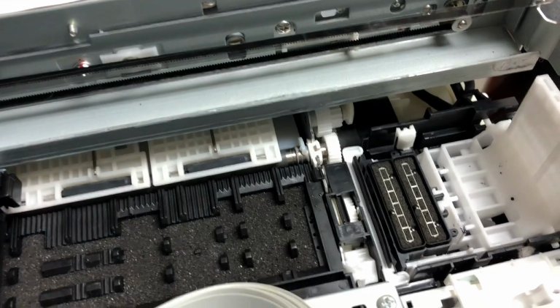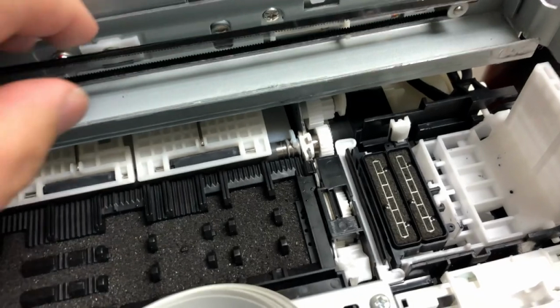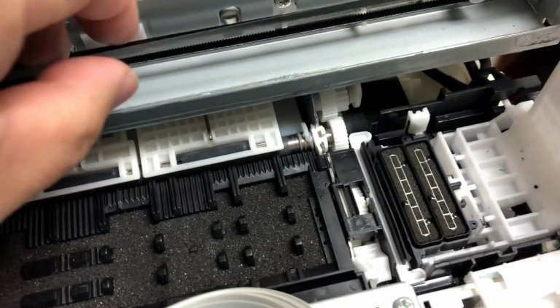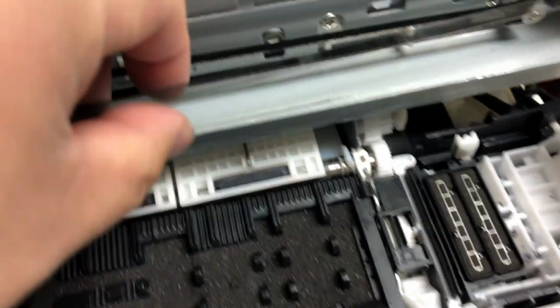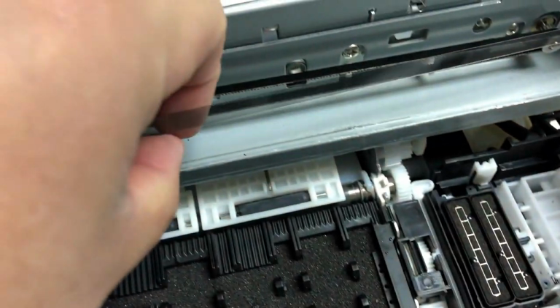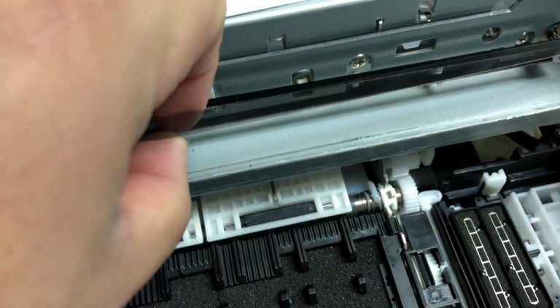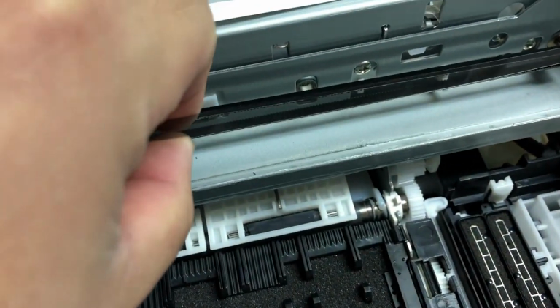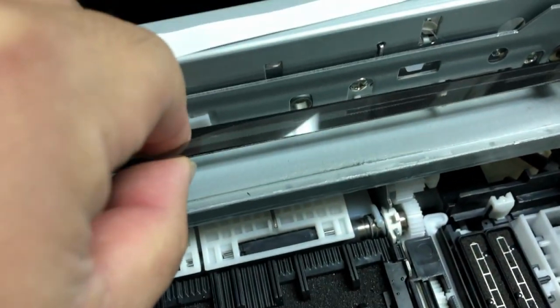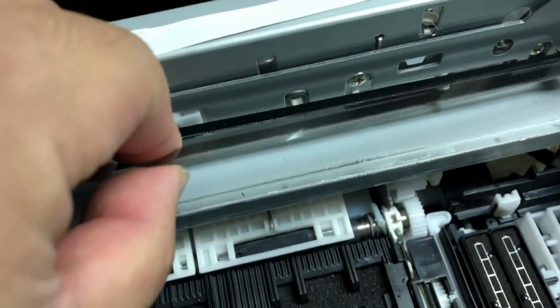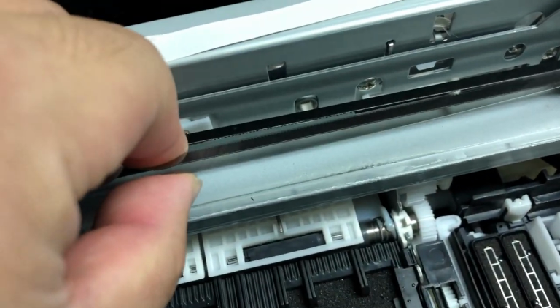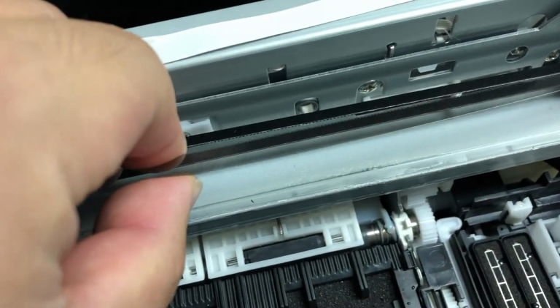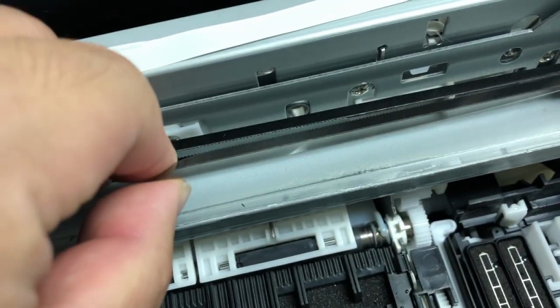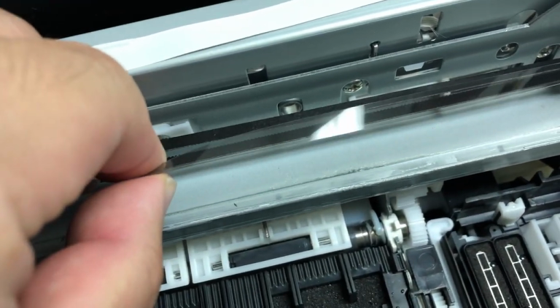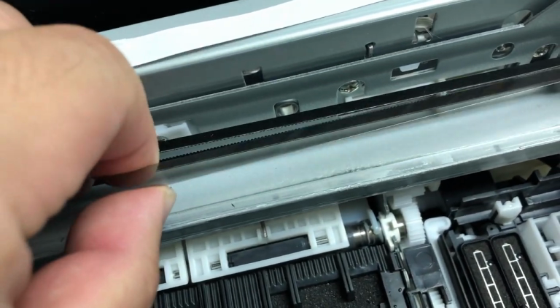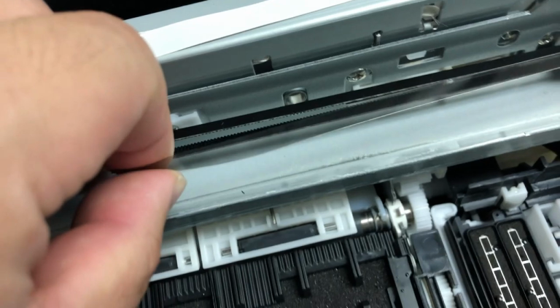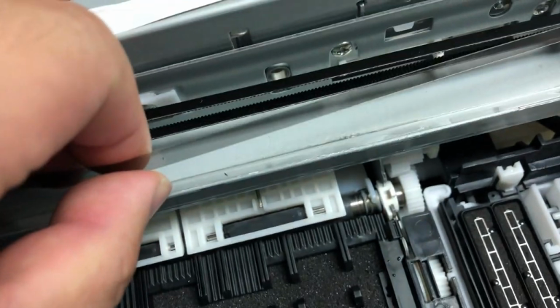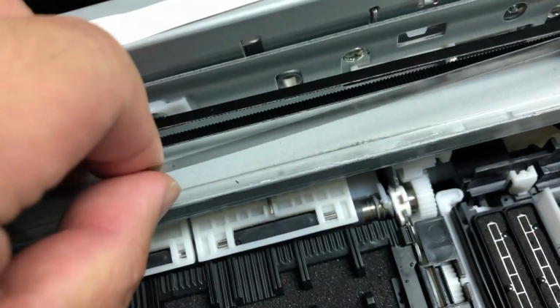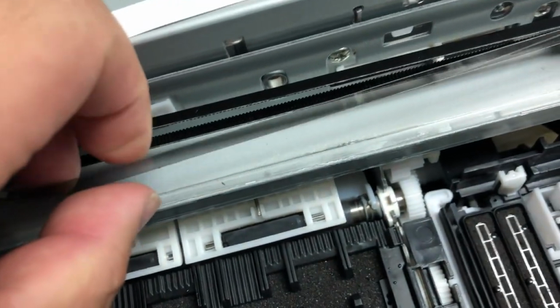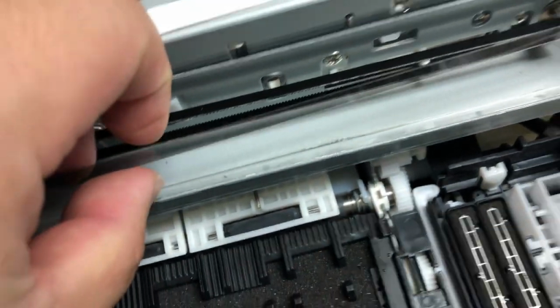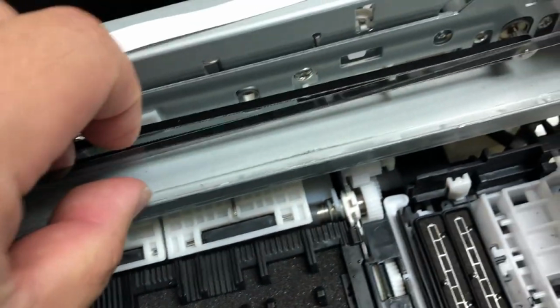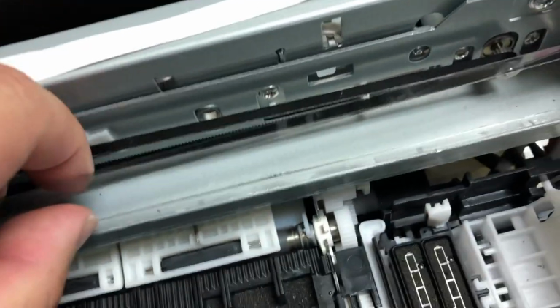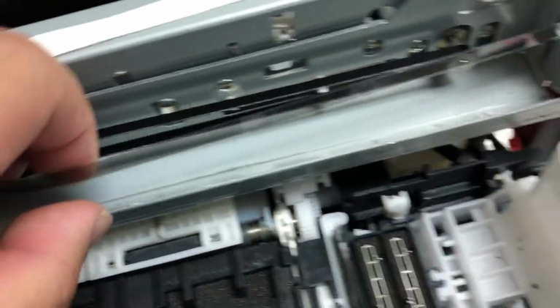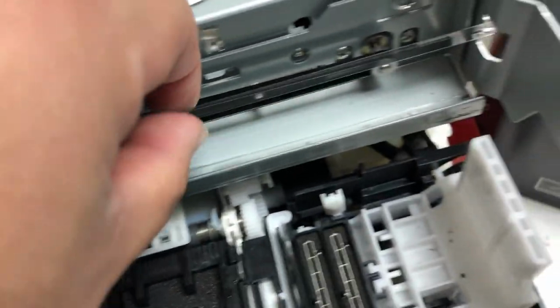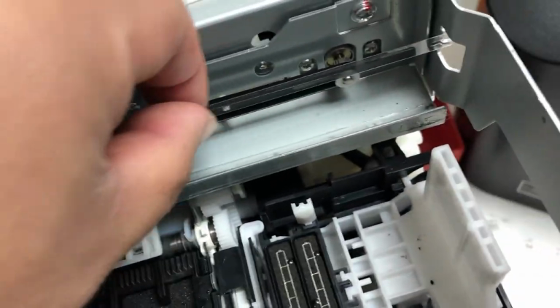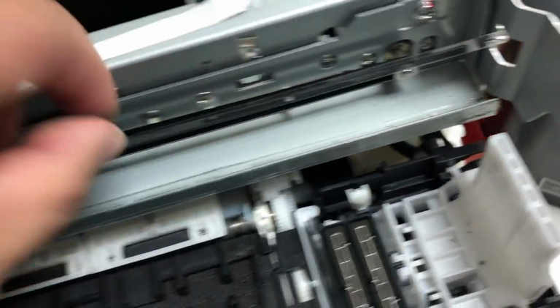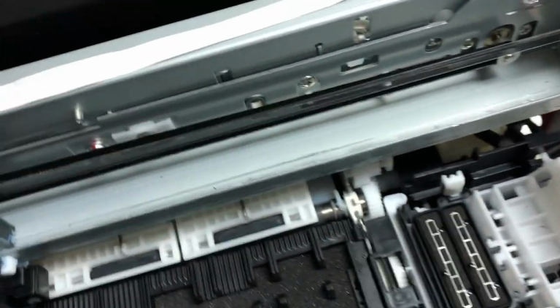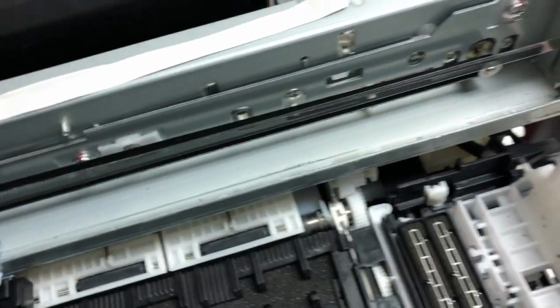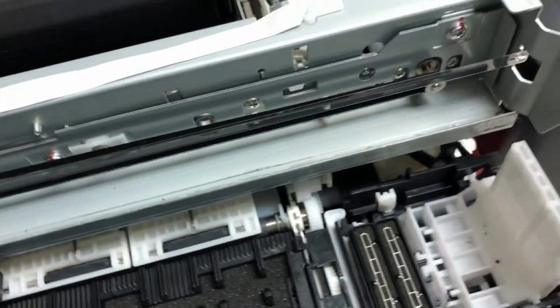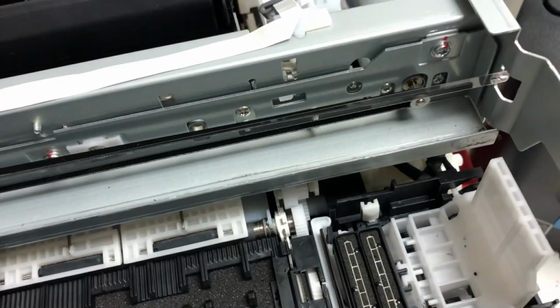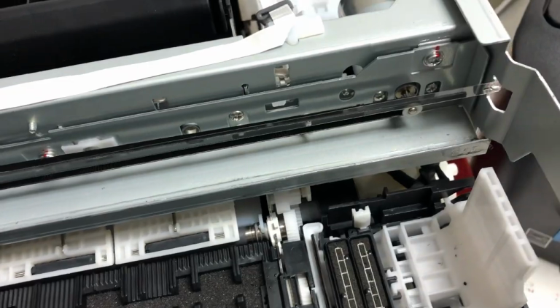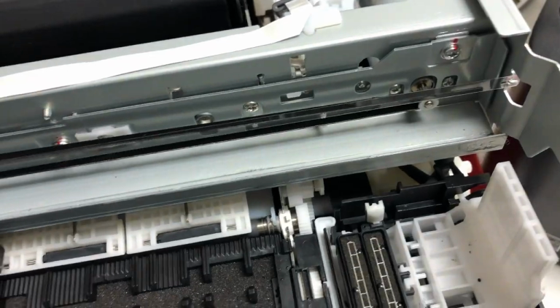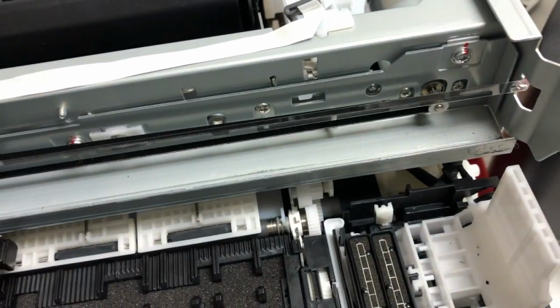Hey guys, it's Kevin. I just want to show you how to attach what you call the clear belt, timing belt, the CR scale for the wide format printer.